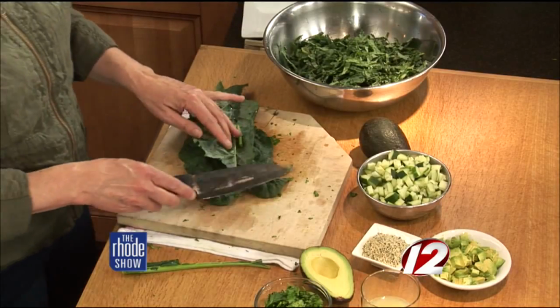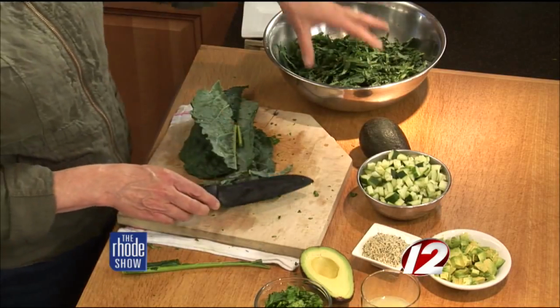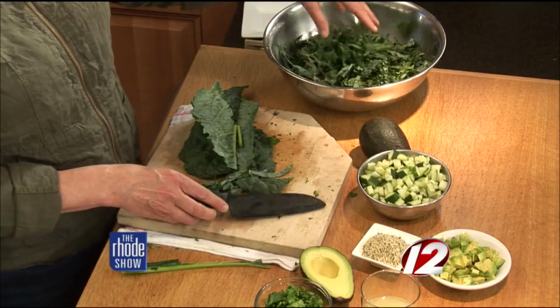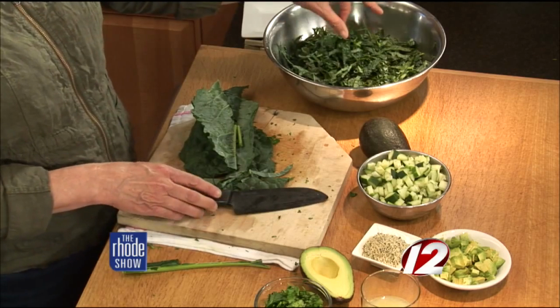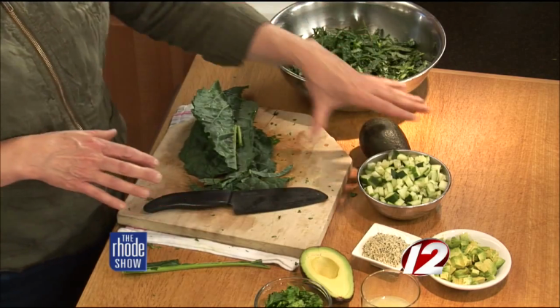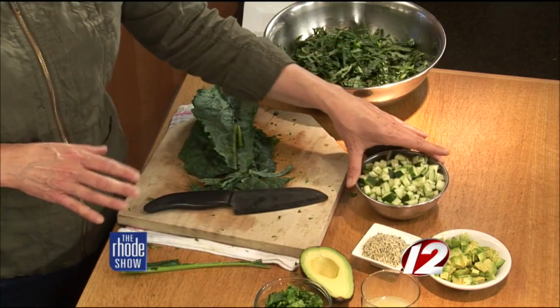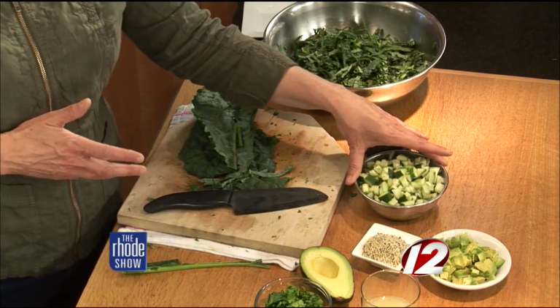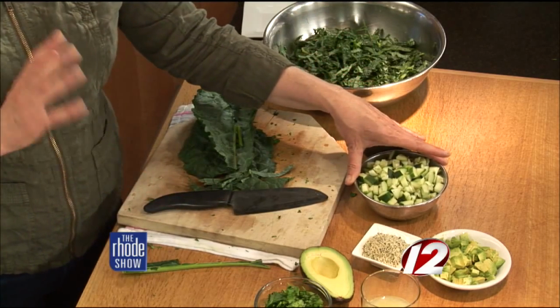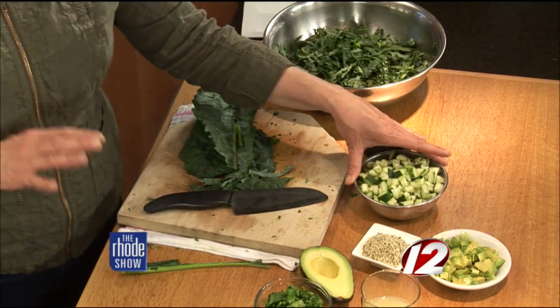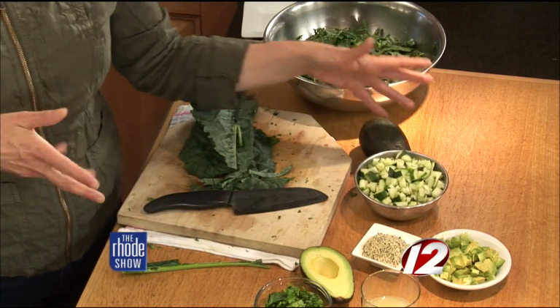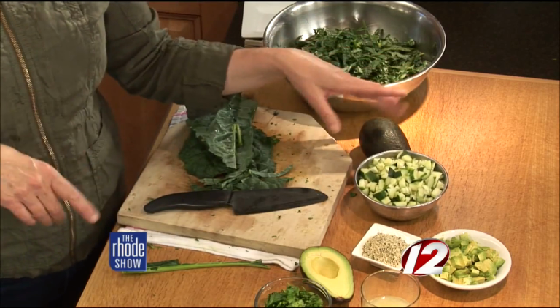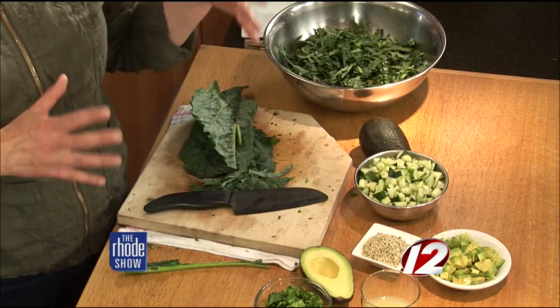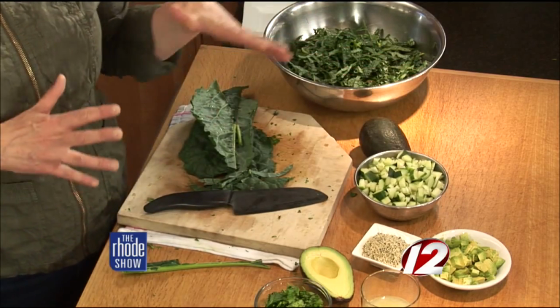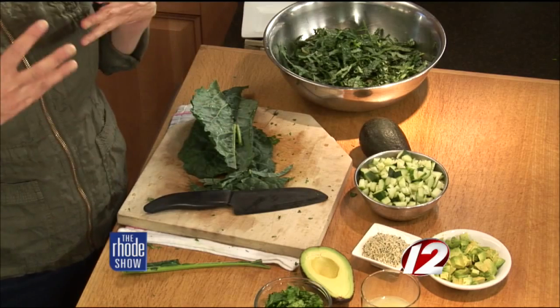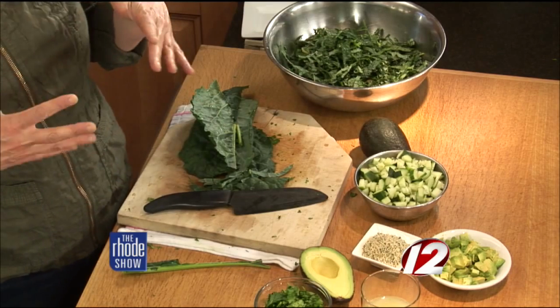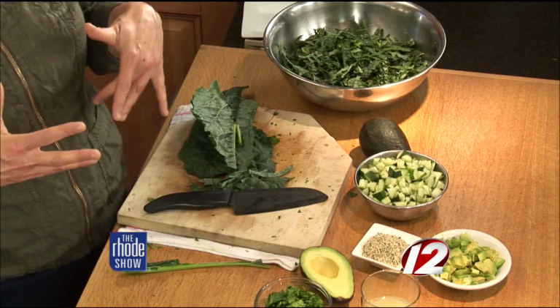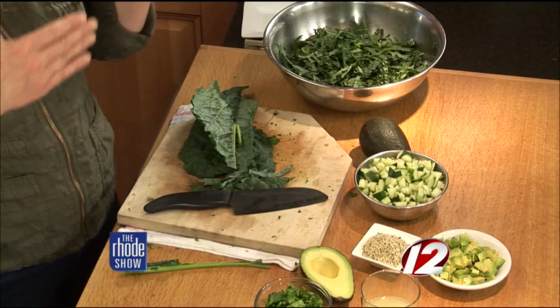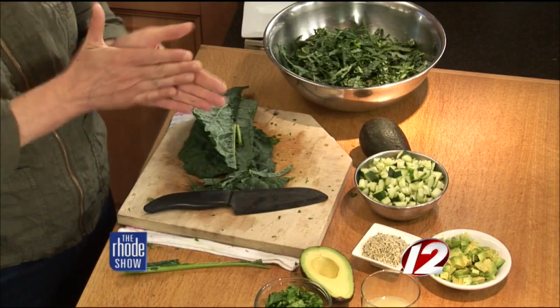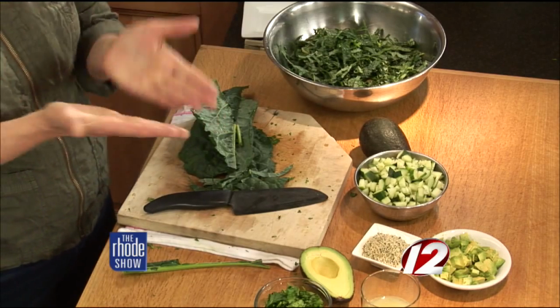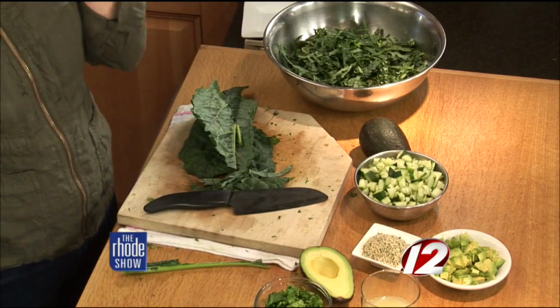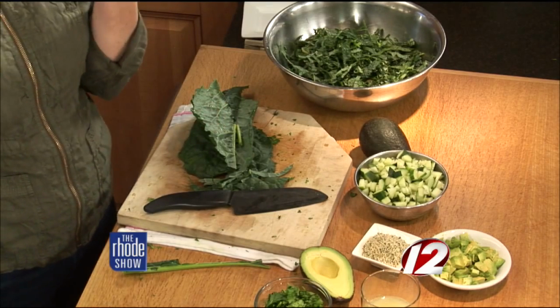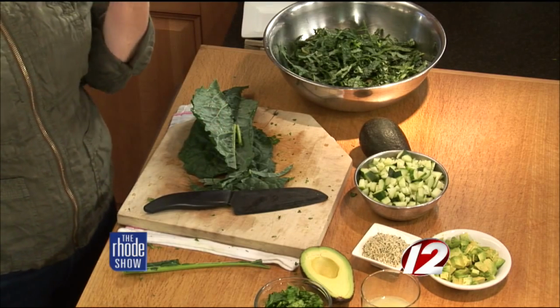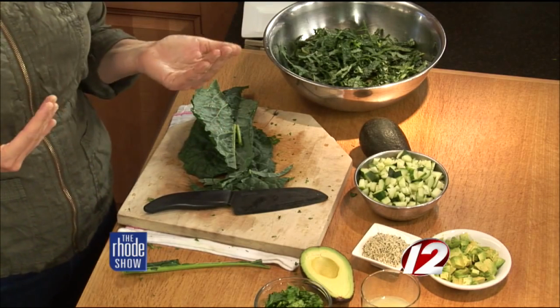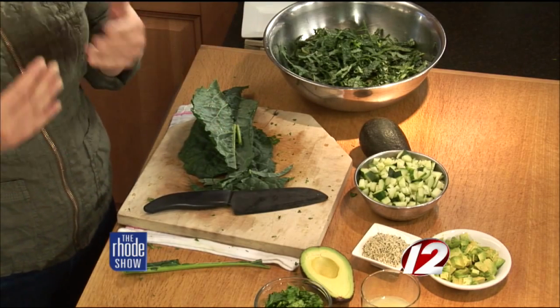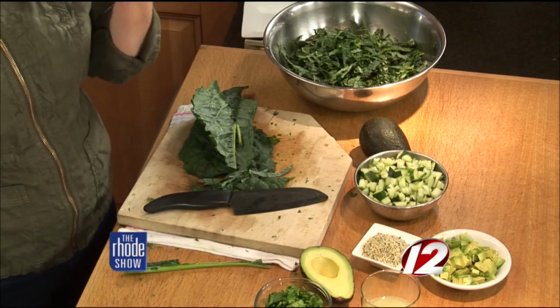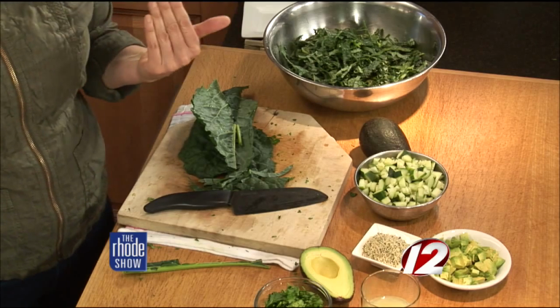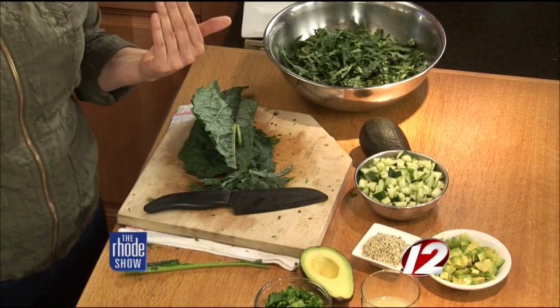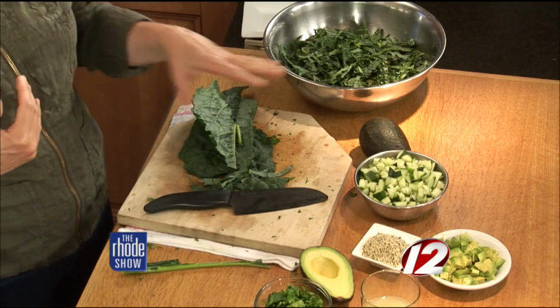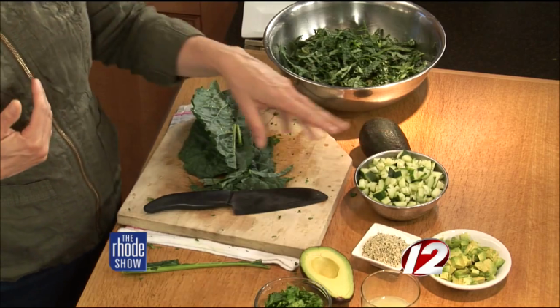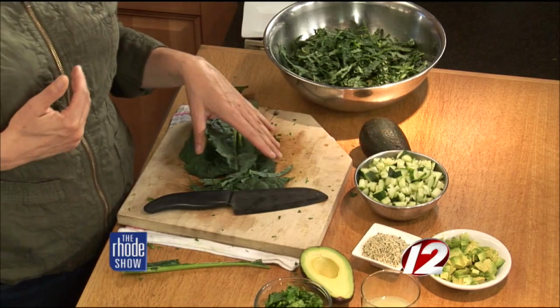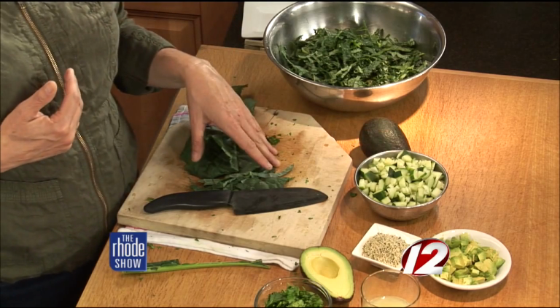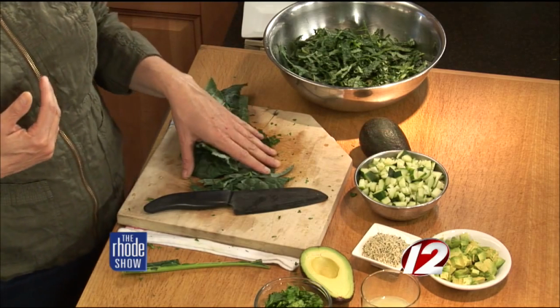Just do a nice big bowl of that. Cube the cucumber — so if you've been out a little bit, you're partying, and your eyes are a little puffy, you just slice that up and plop it right on your eyes. Very cooling — it takes the puff out. It's great beauty food.